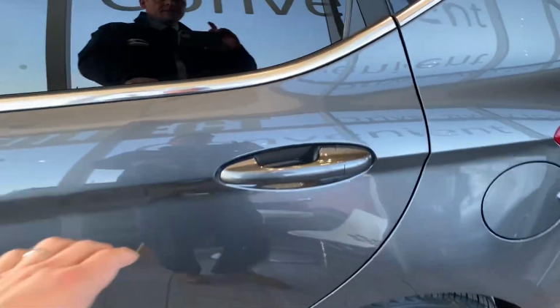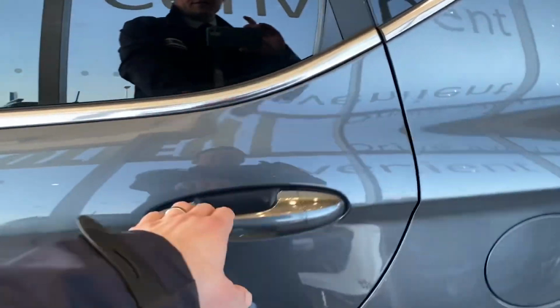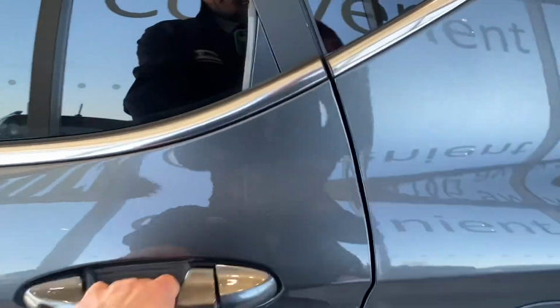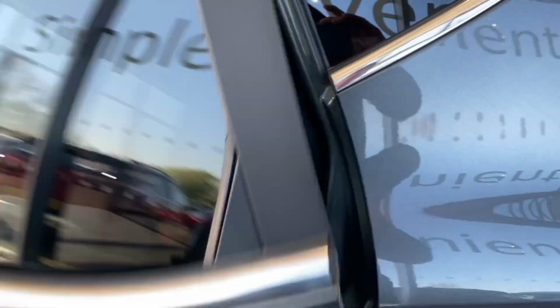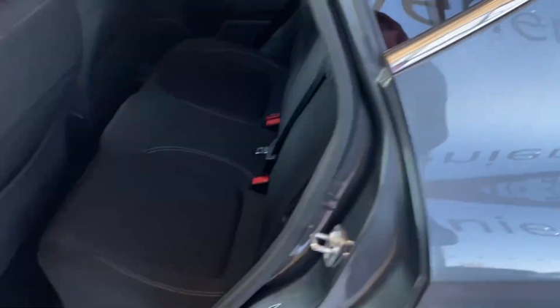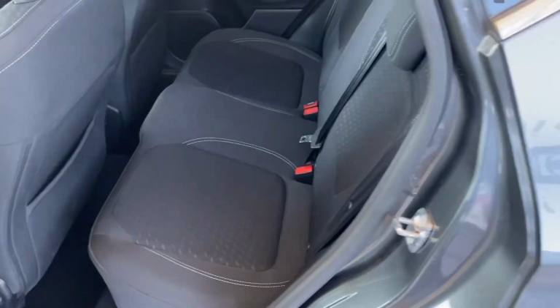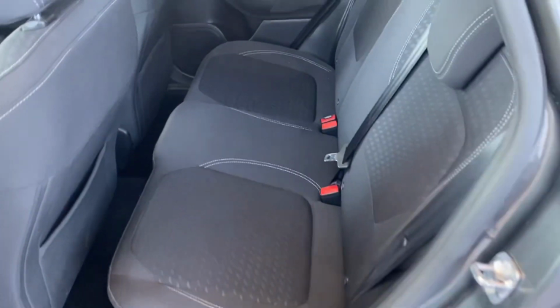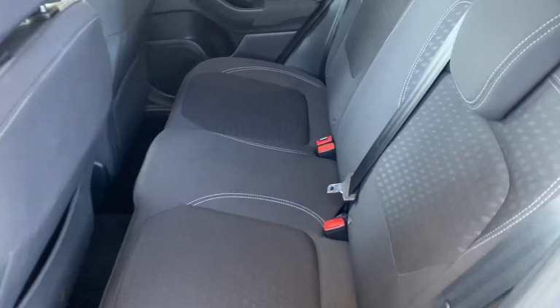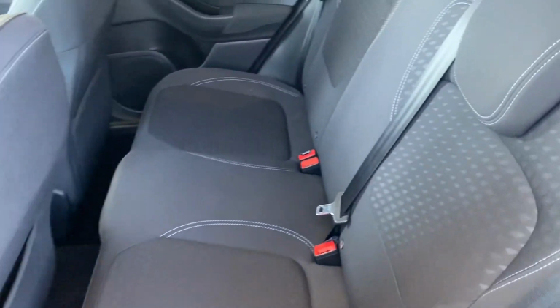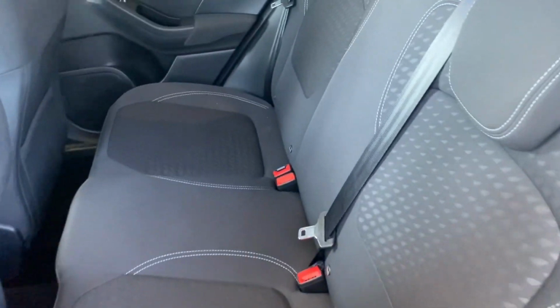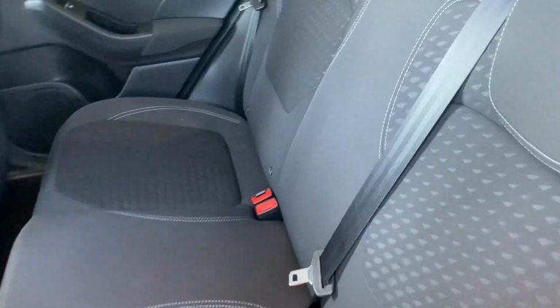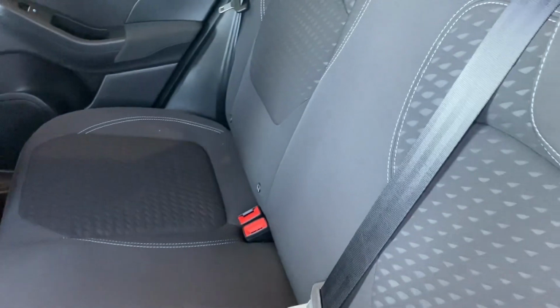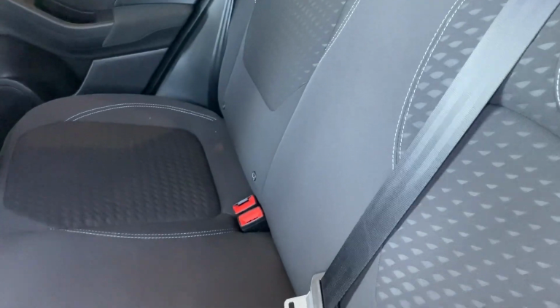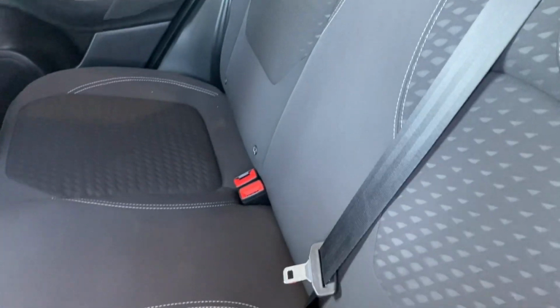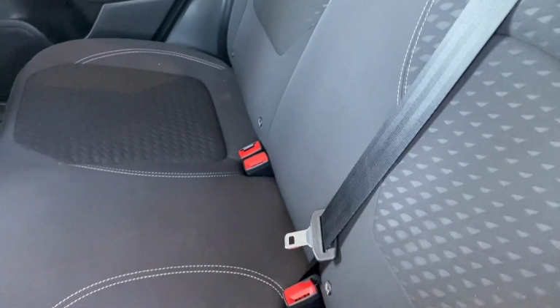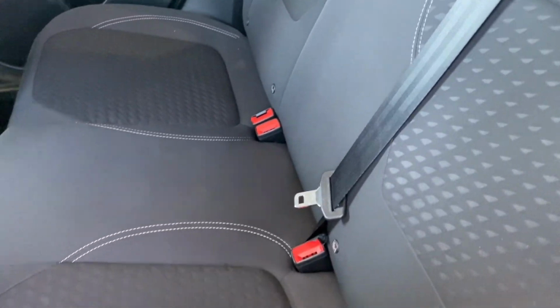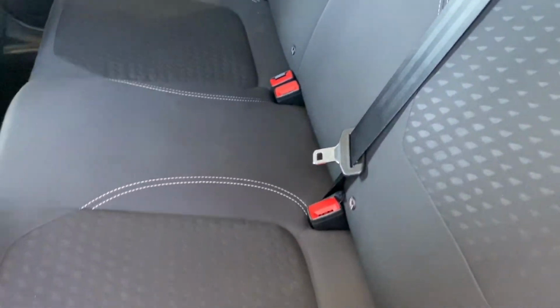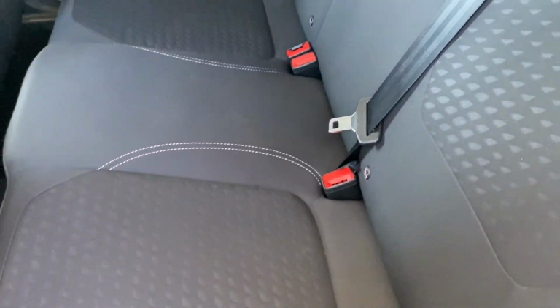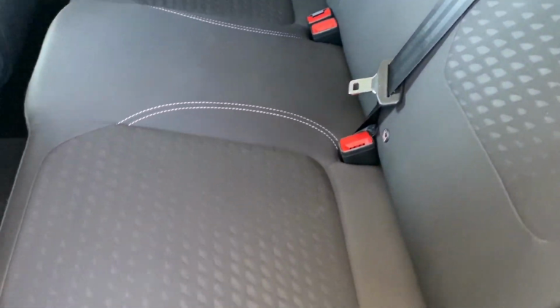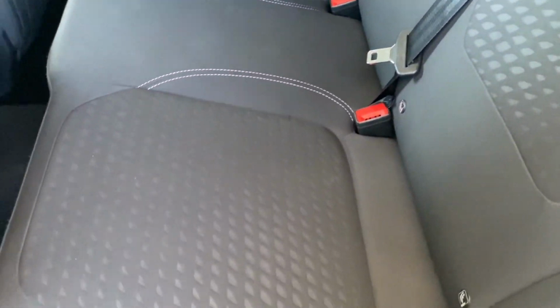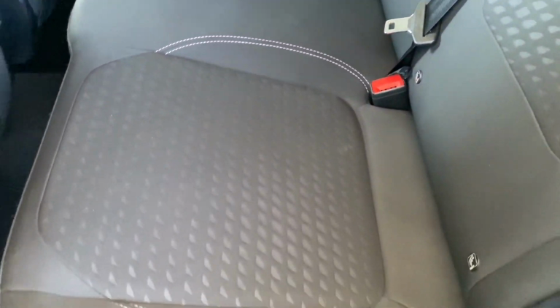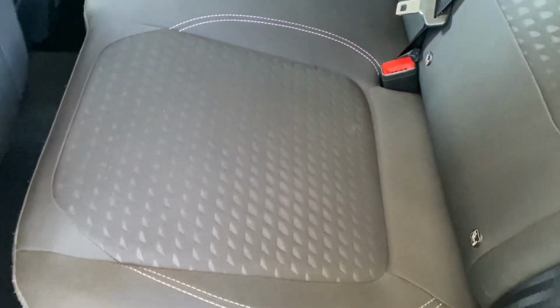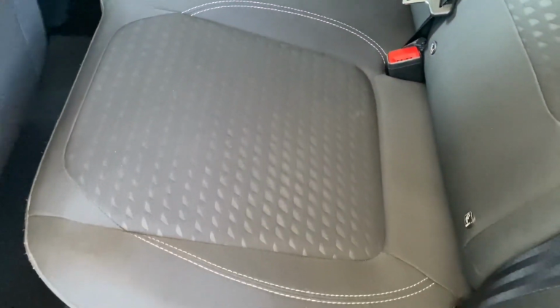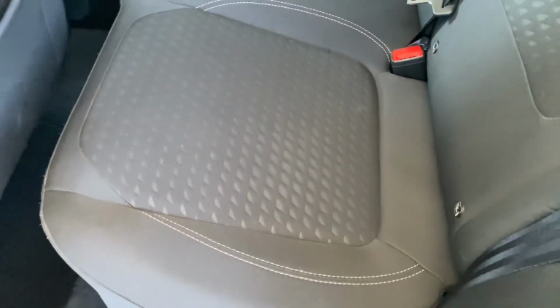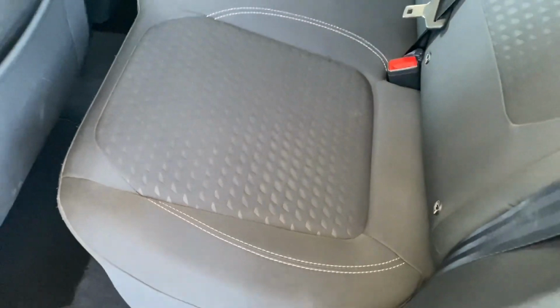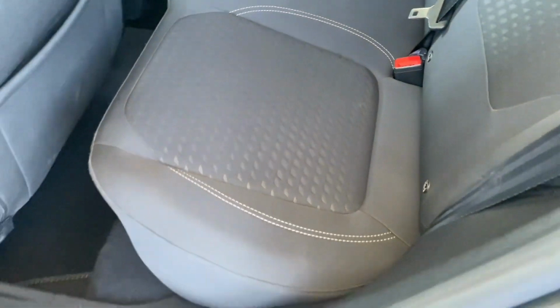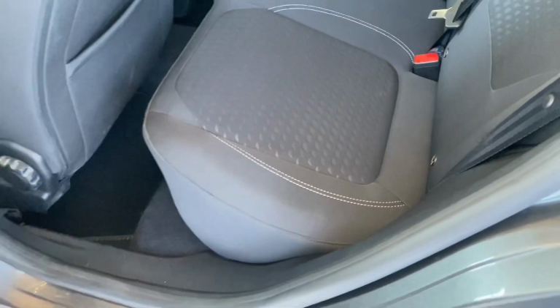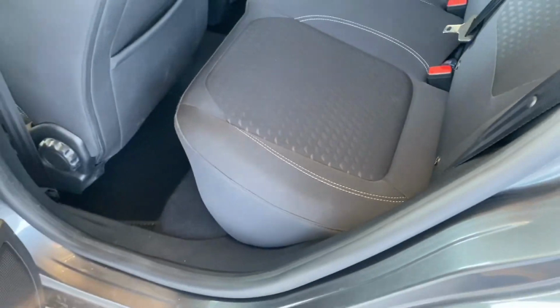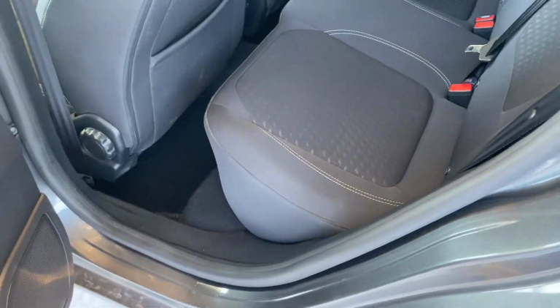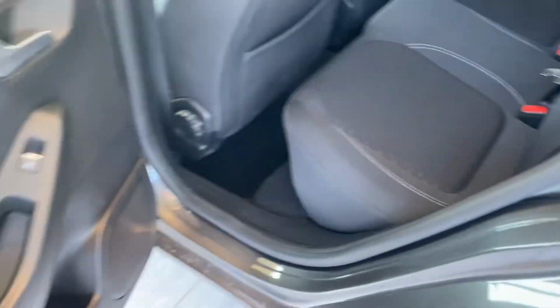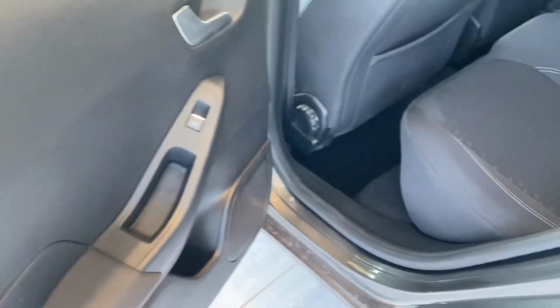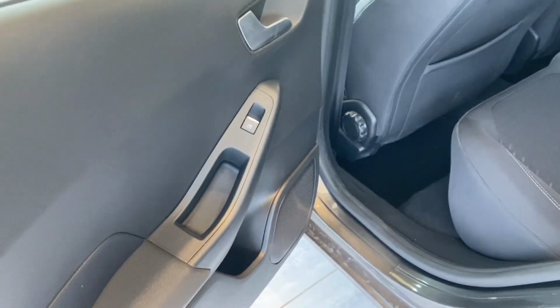Showing you in the back — you've got three-point seatbelts, isofix, lovely clean upholstery, and it's got electric windows to the rear too.